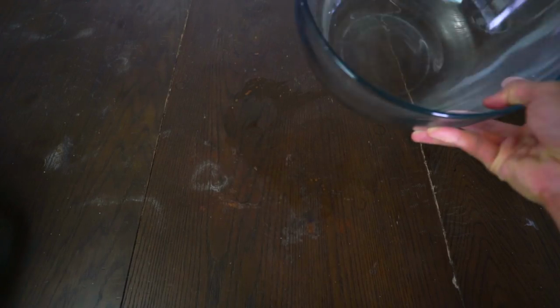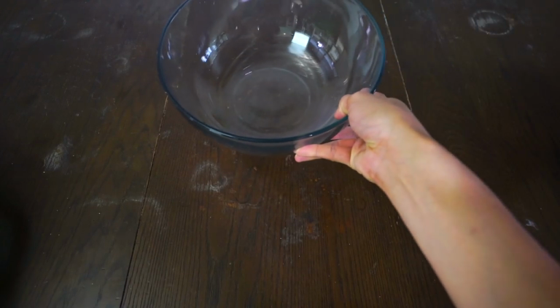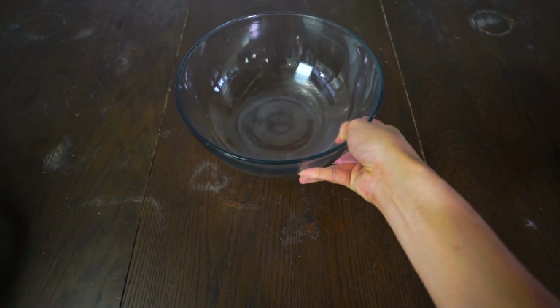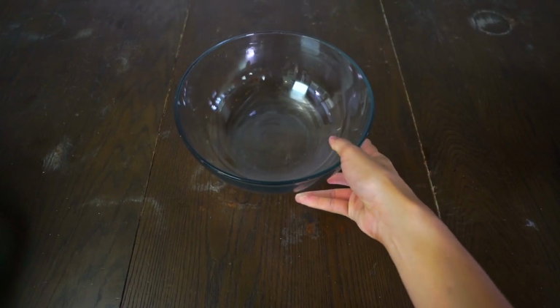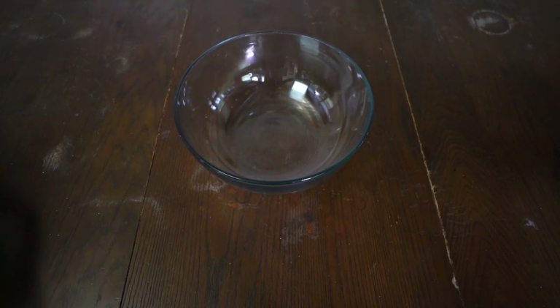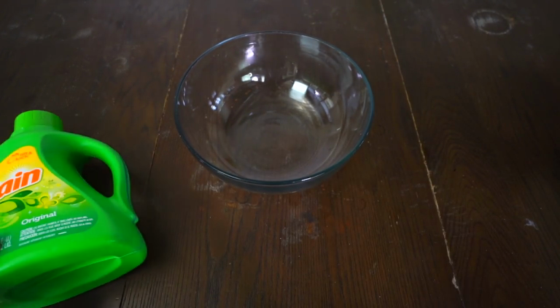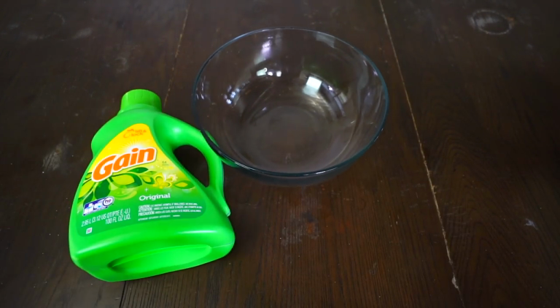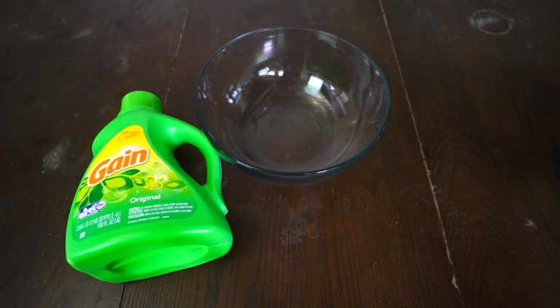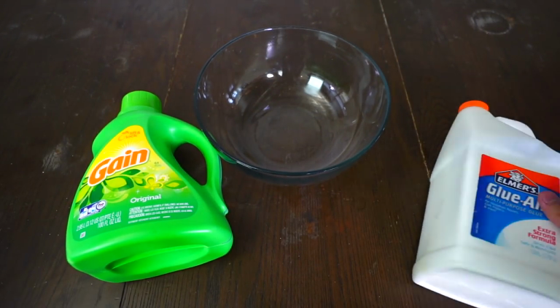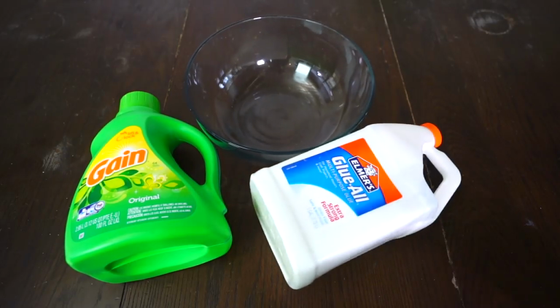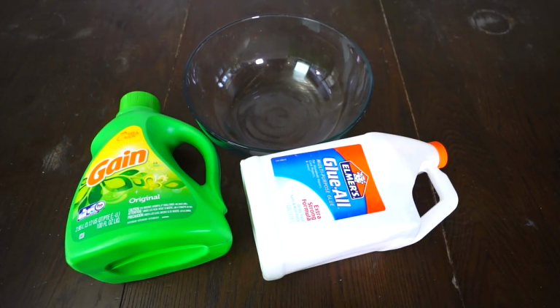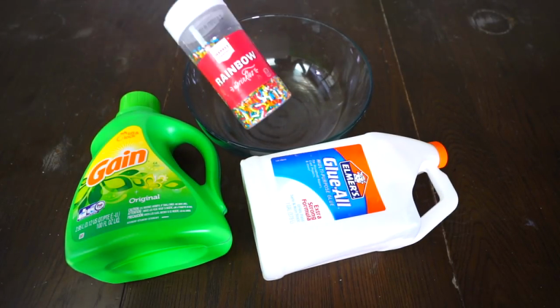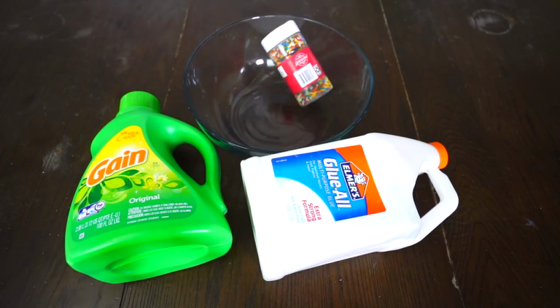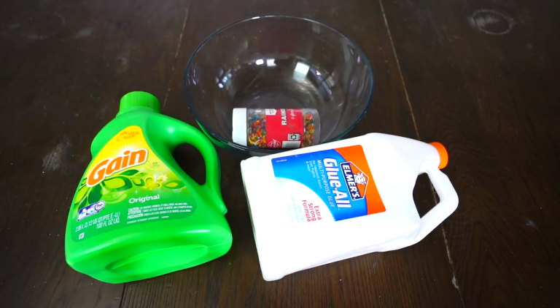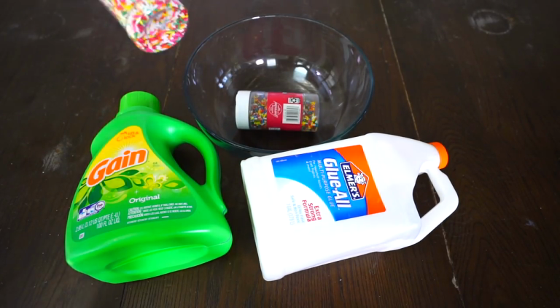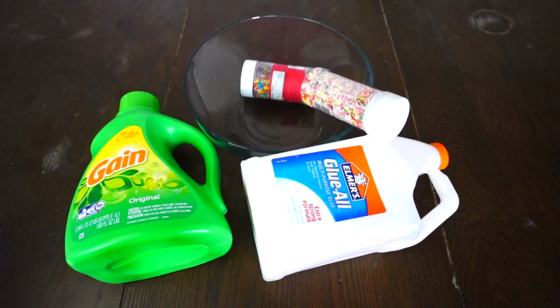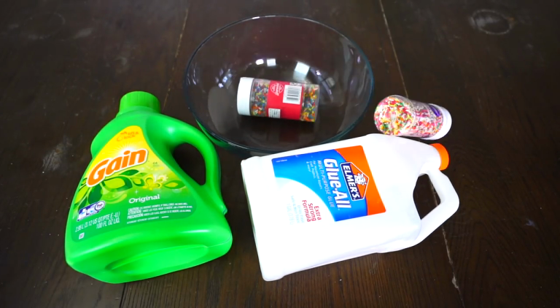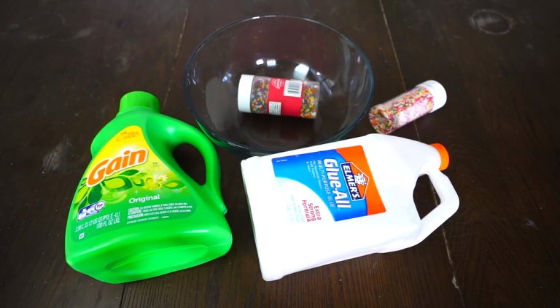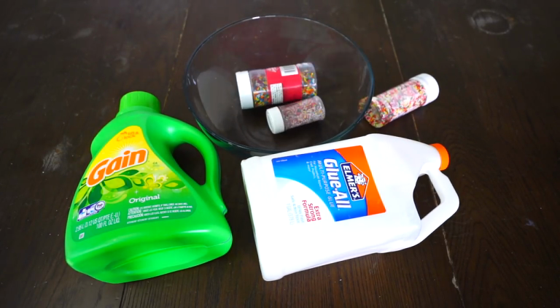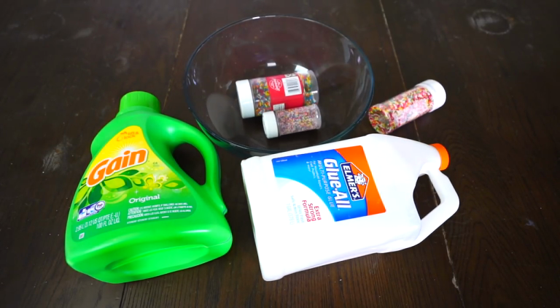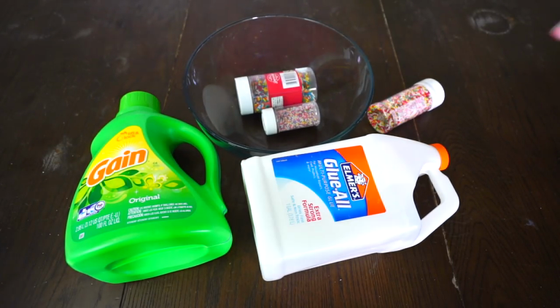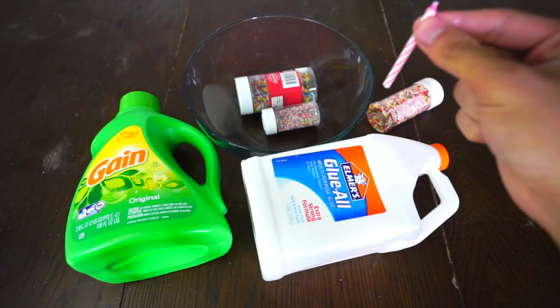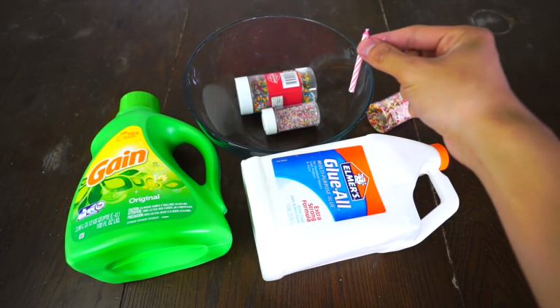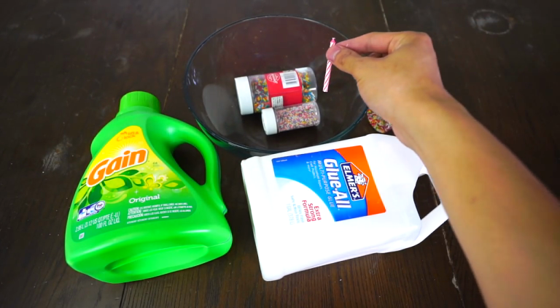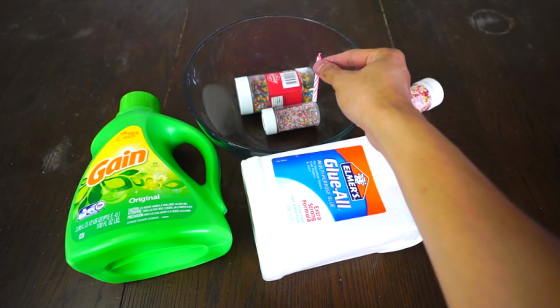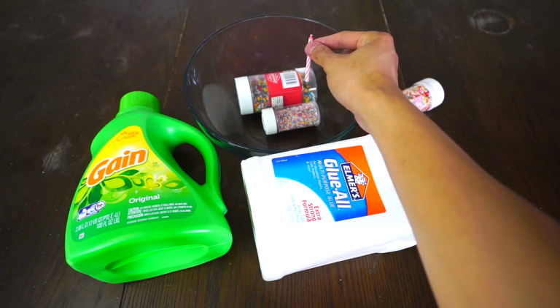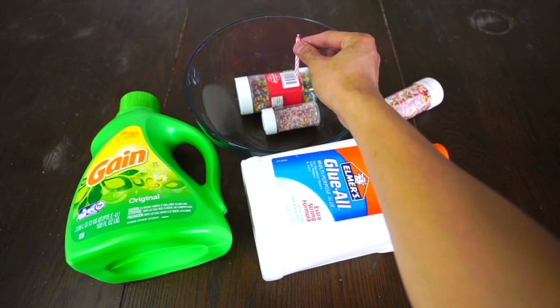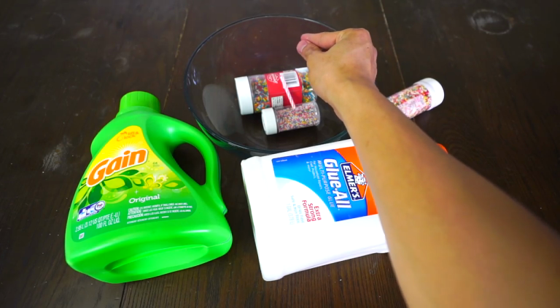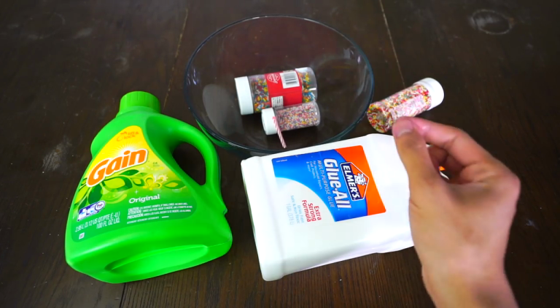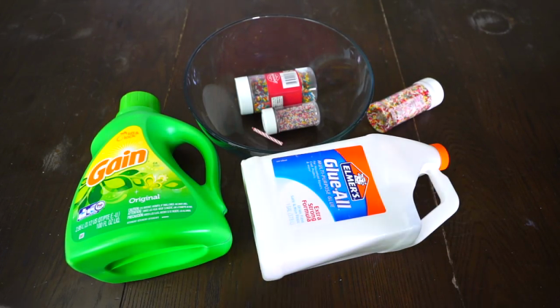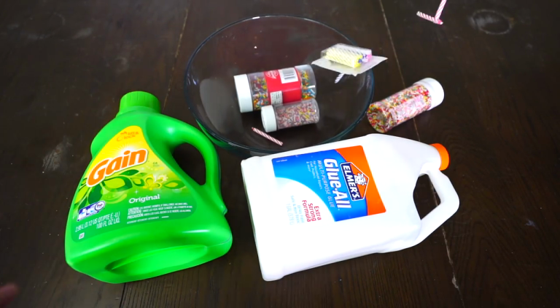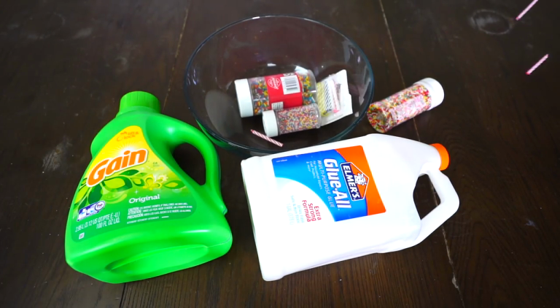We're going to need a bowl, some laundry detergent, some glue, and some sprinkles — more sprinkles, more sprinkles — and some candles. Lots of candles.